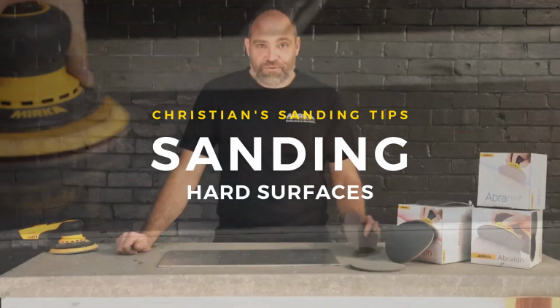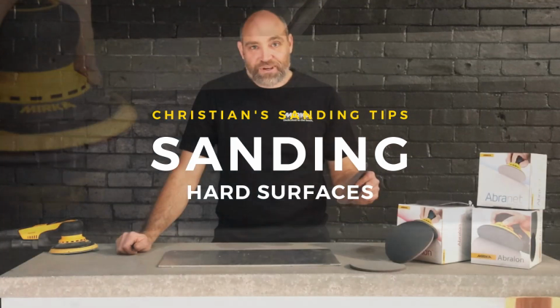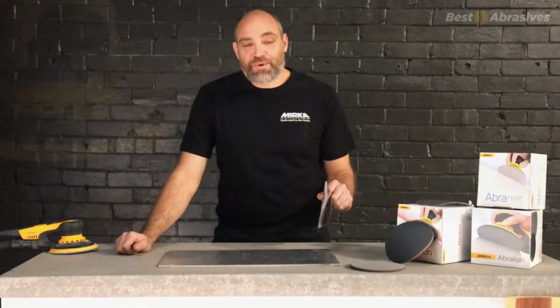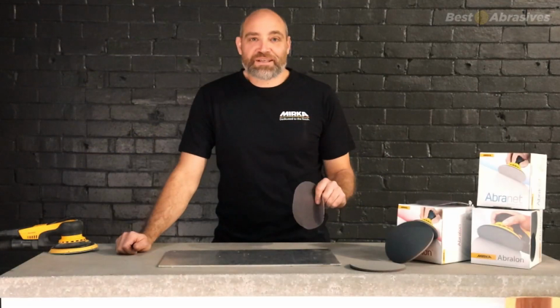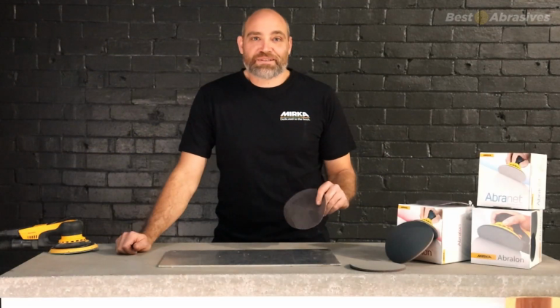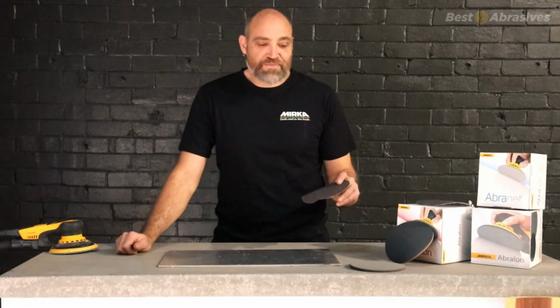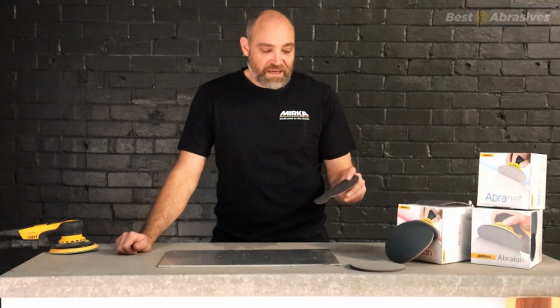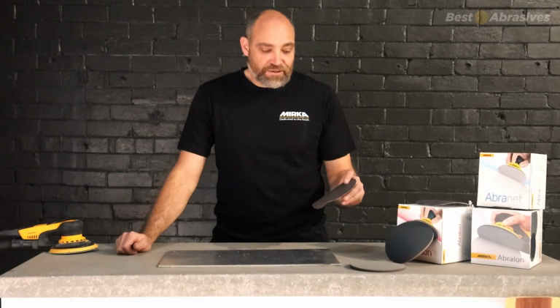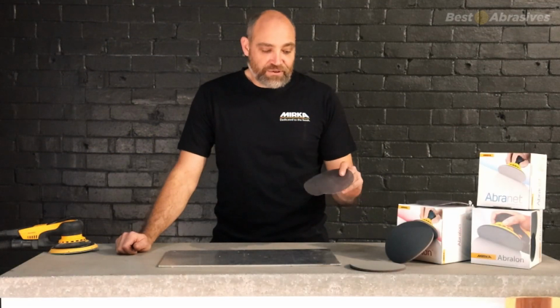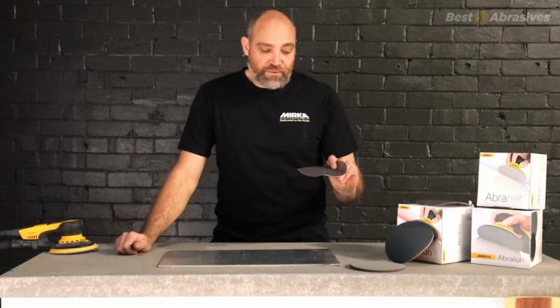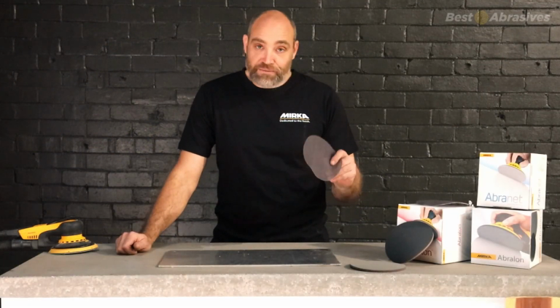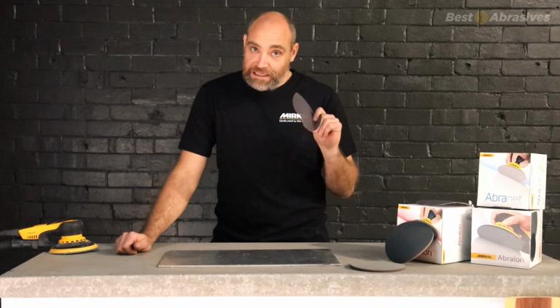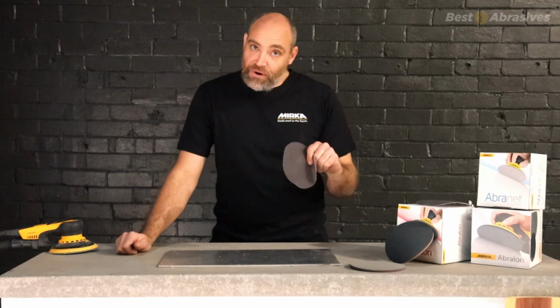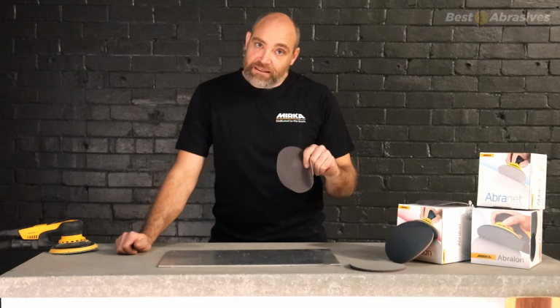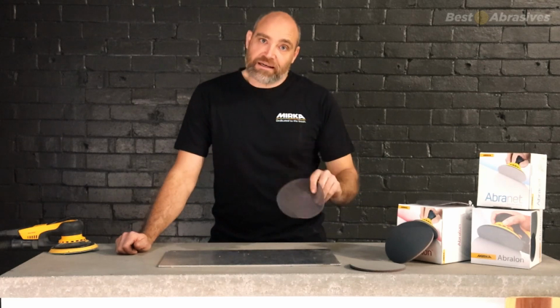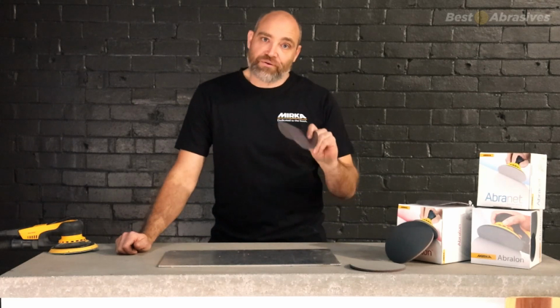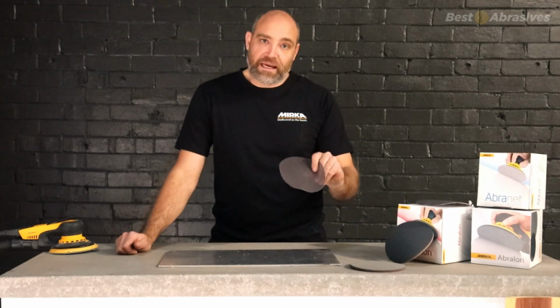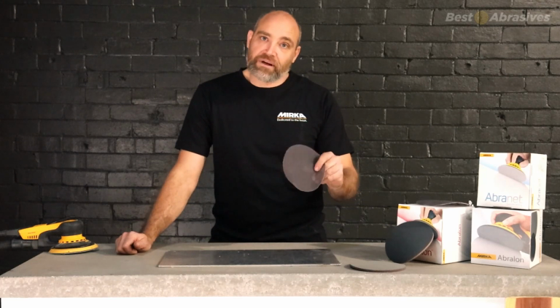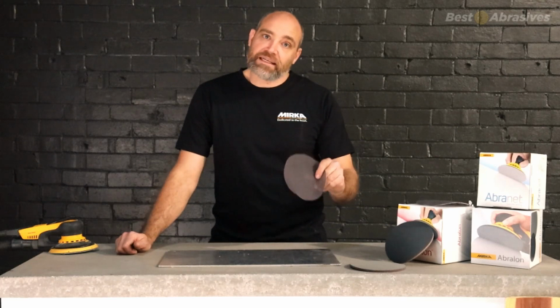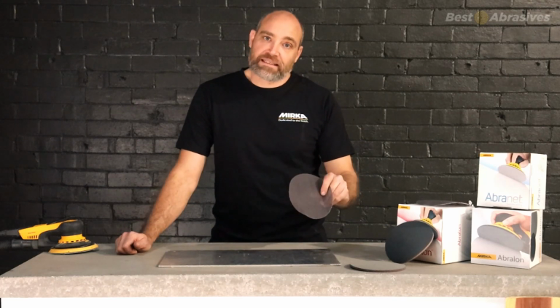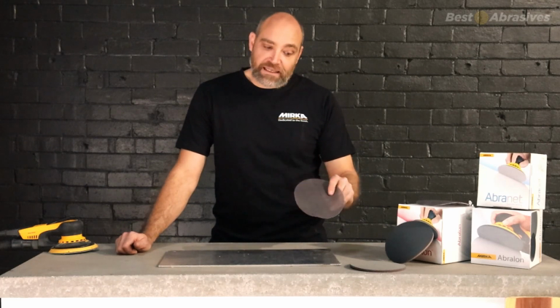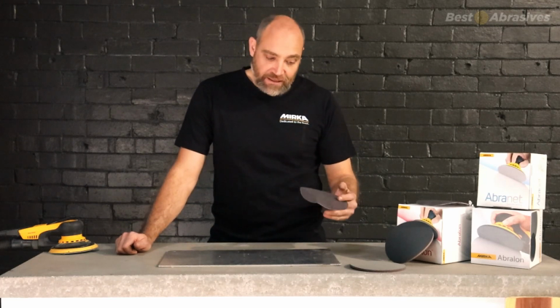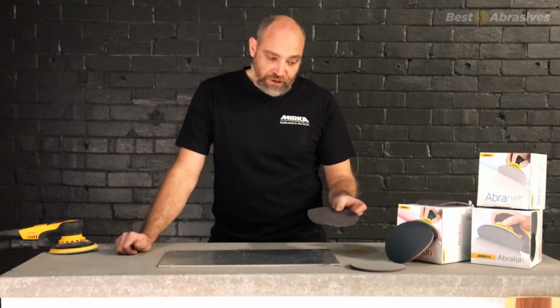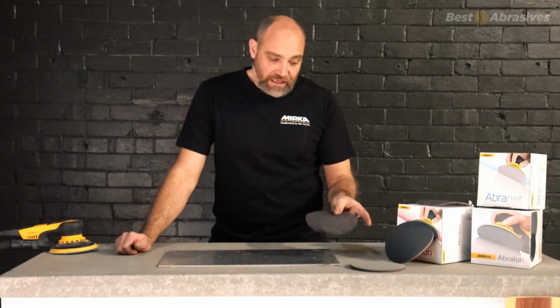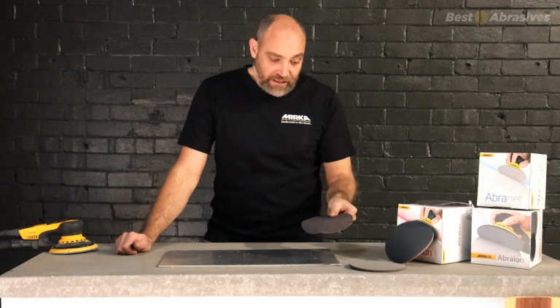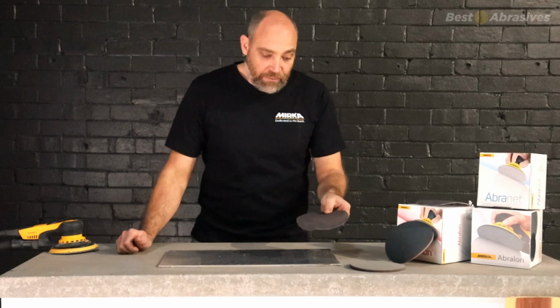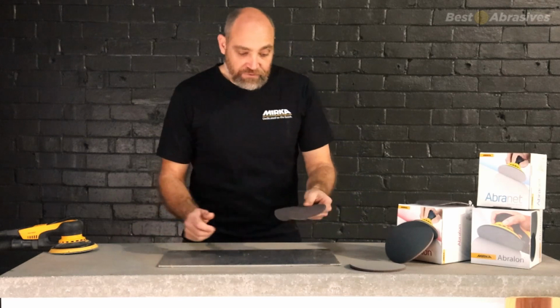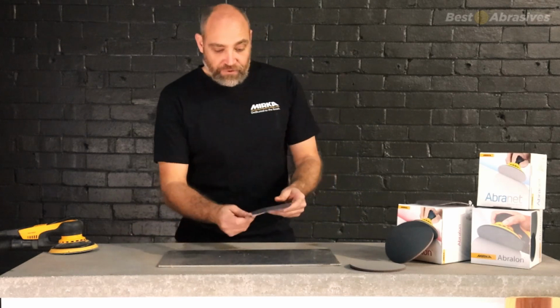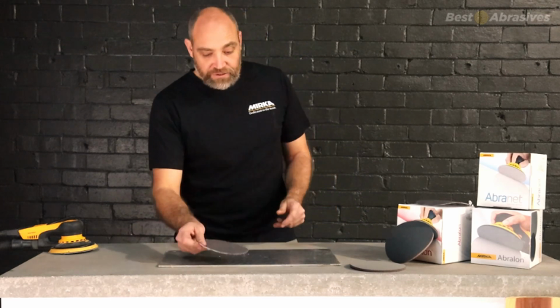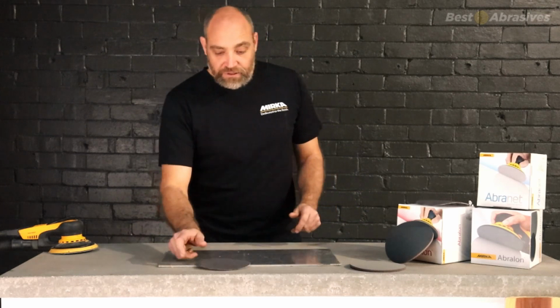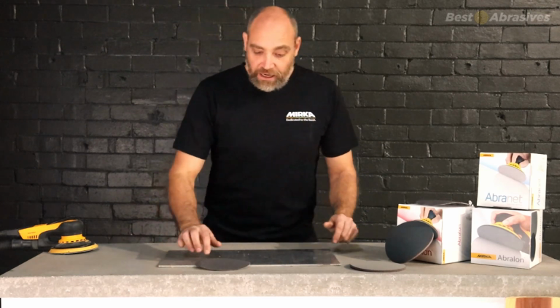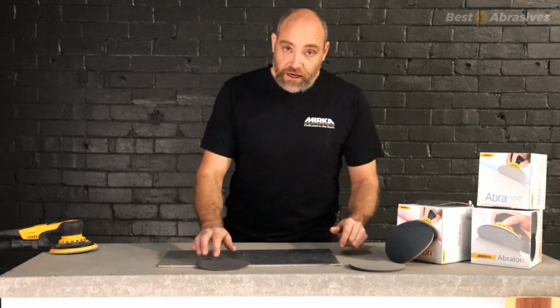Christian from Best of Brace EFC here. I just wanted to talk to you about some silicon carbide grain on our discs. We've got it in a couple of different products.